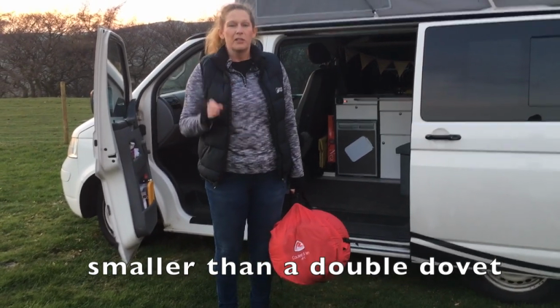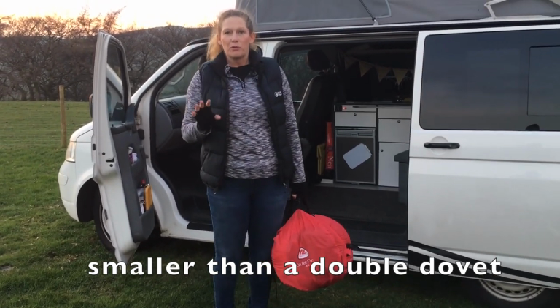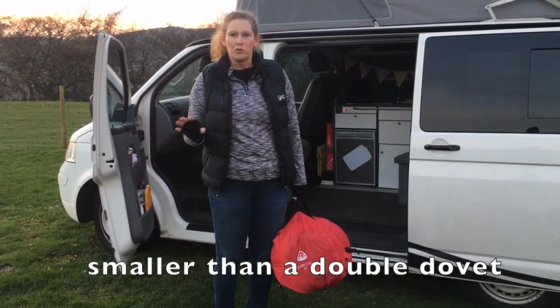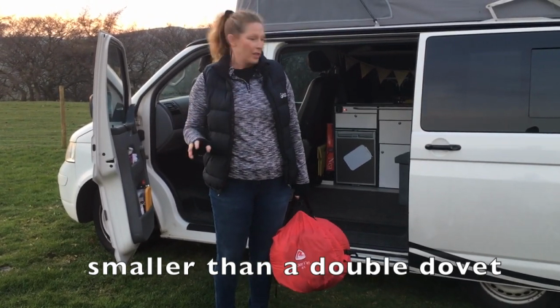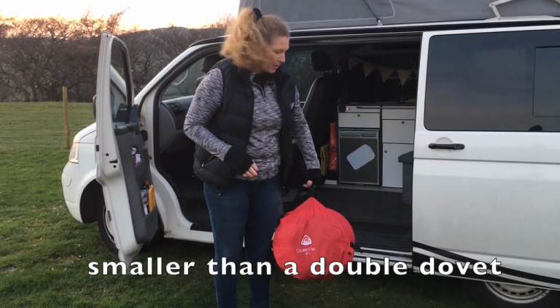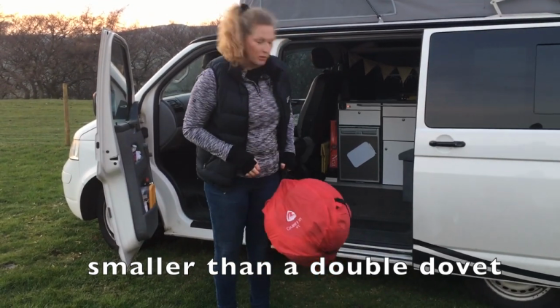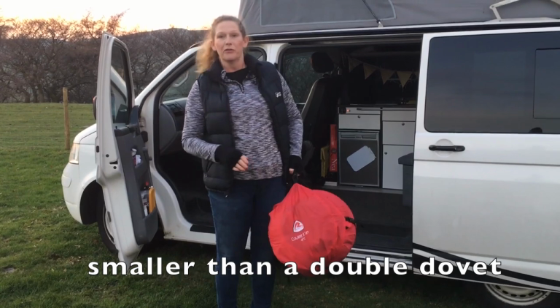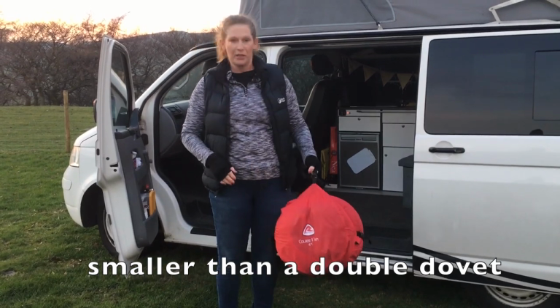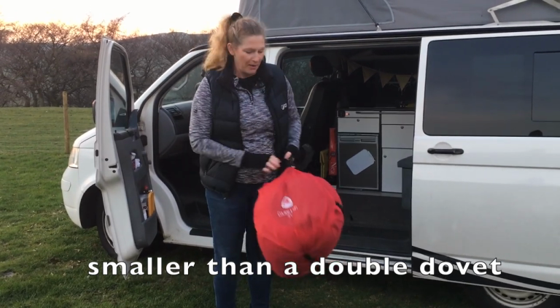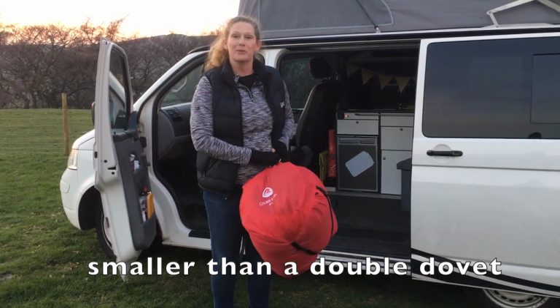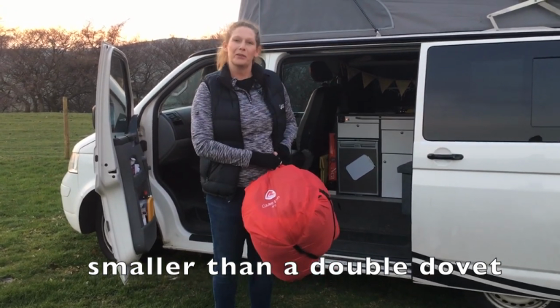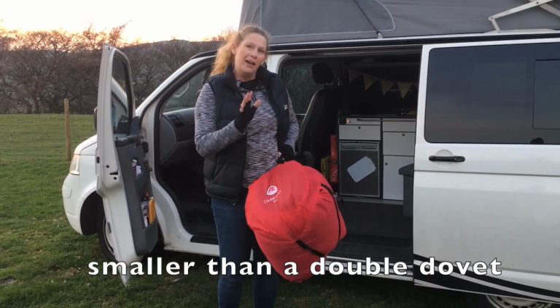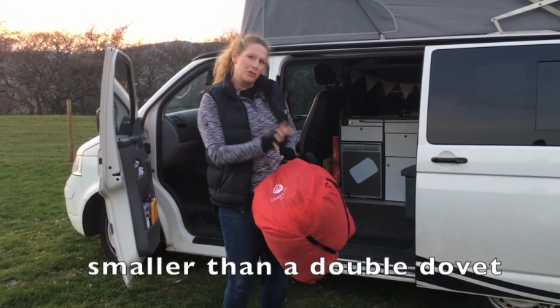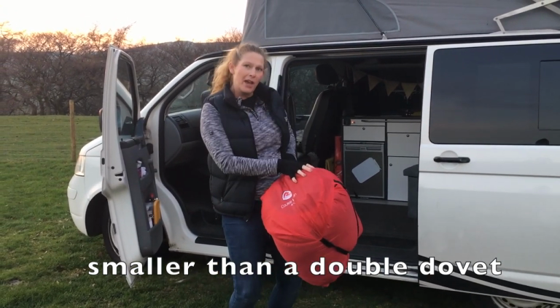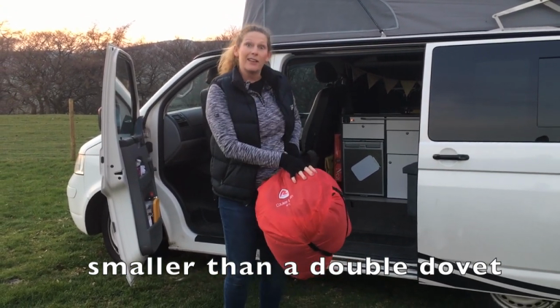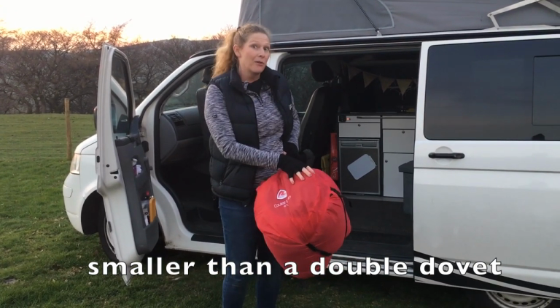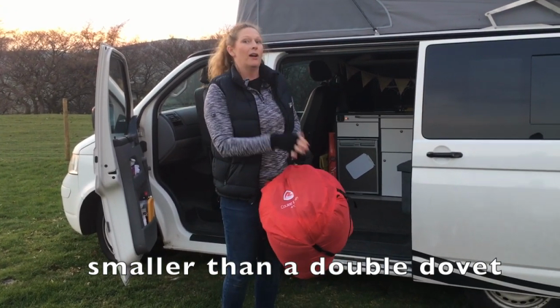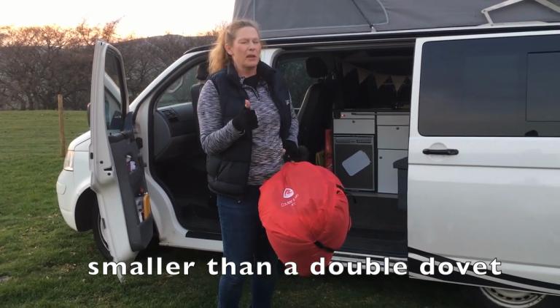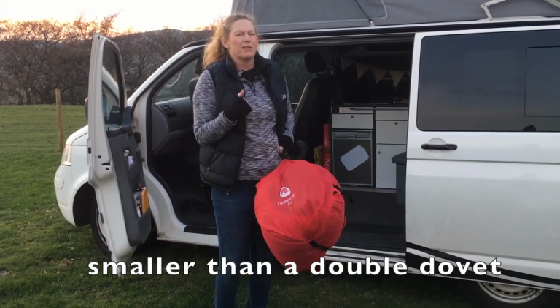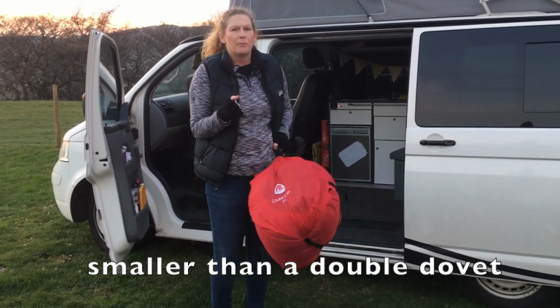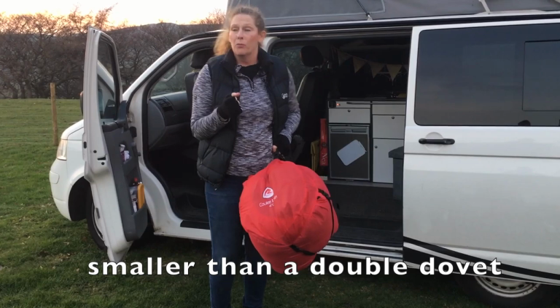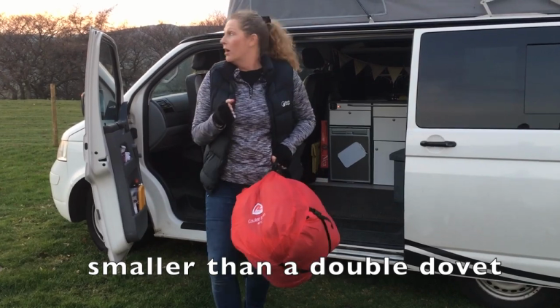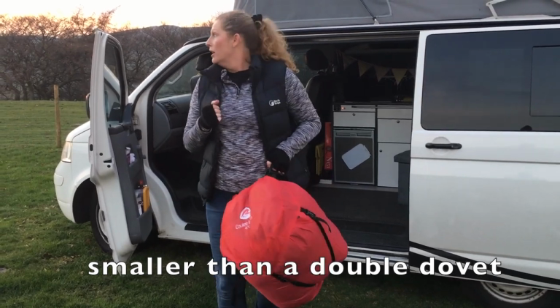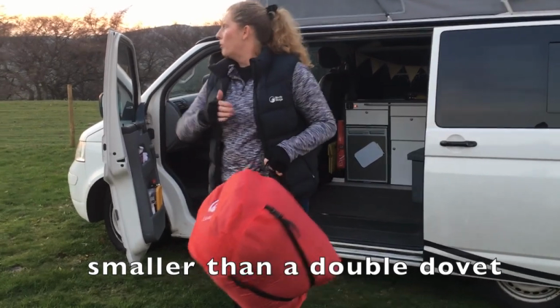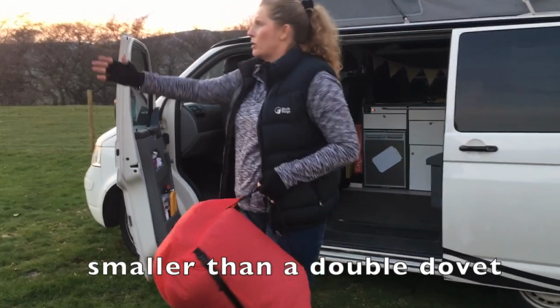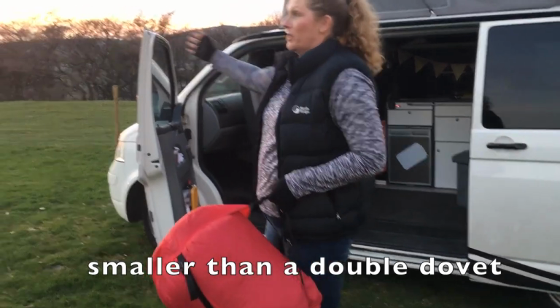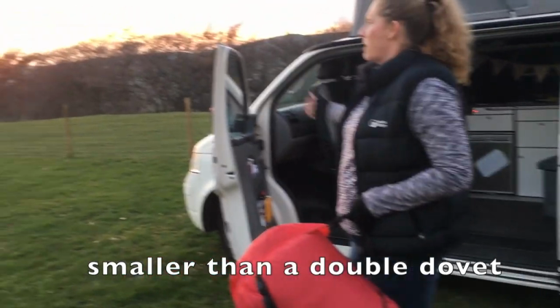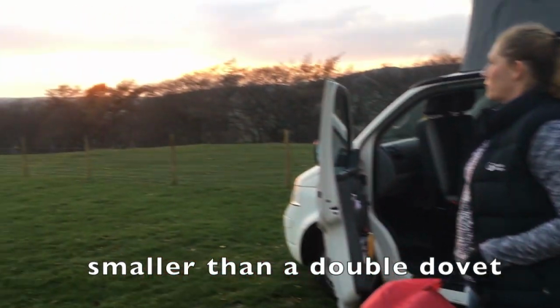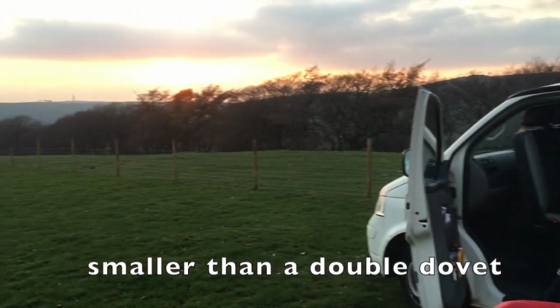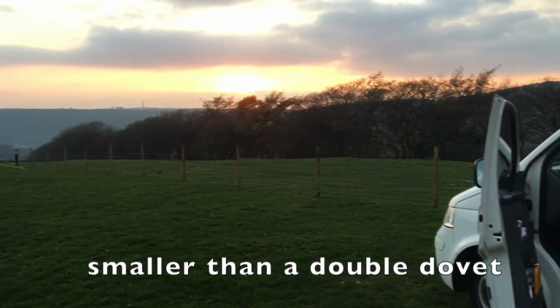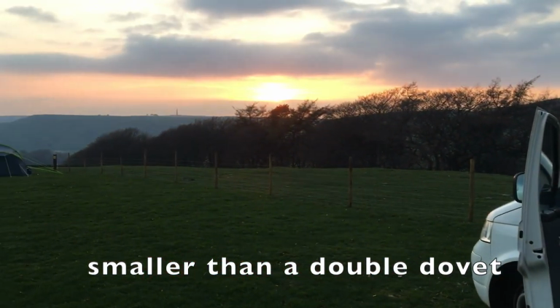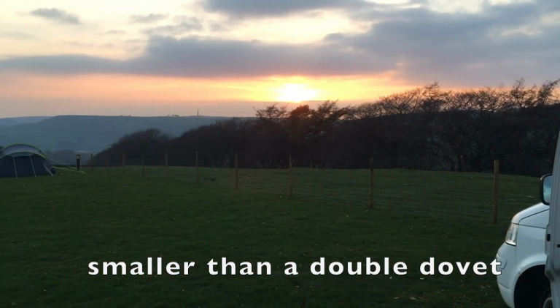We were in Go Outdoors trying it — me and my daughter on the floor like a pair of loons. So I'll try it and let you know how warm it is, because it needs to be warm. We are up on the top of a hill in March, and it better be warm tonight.